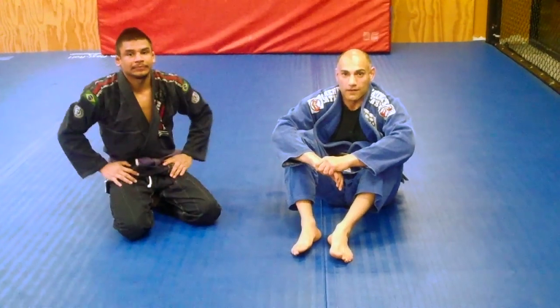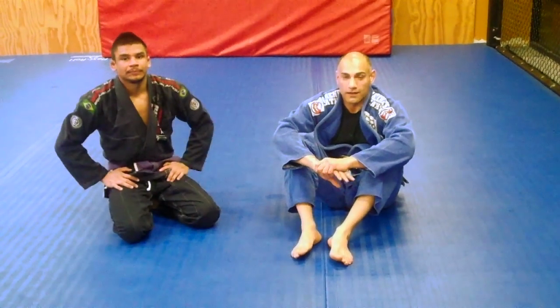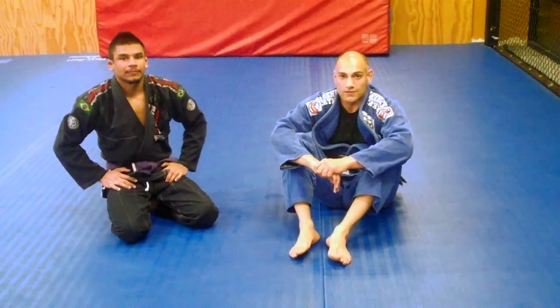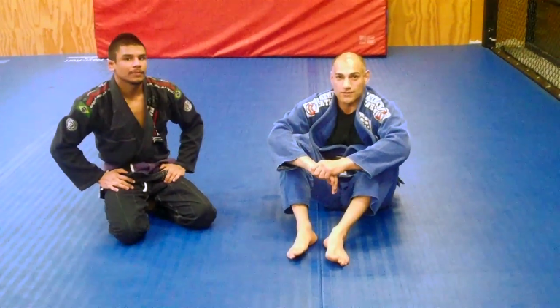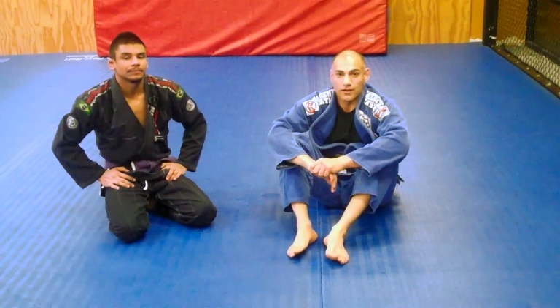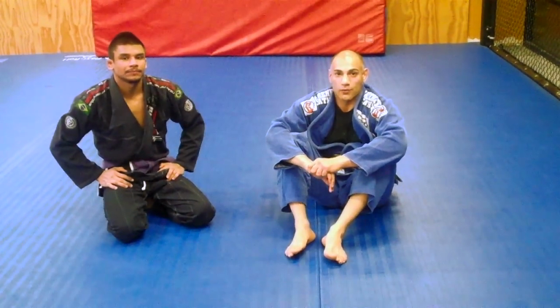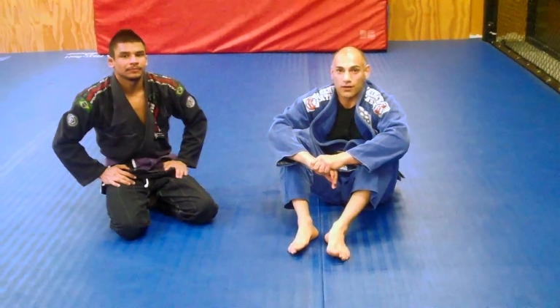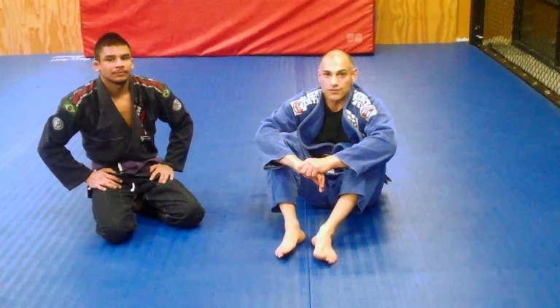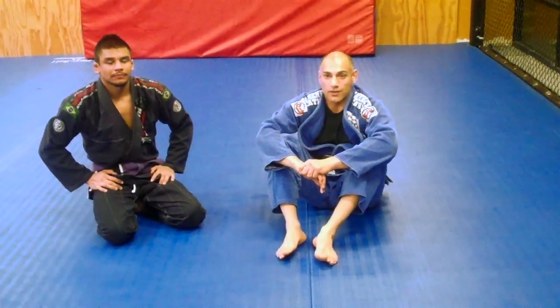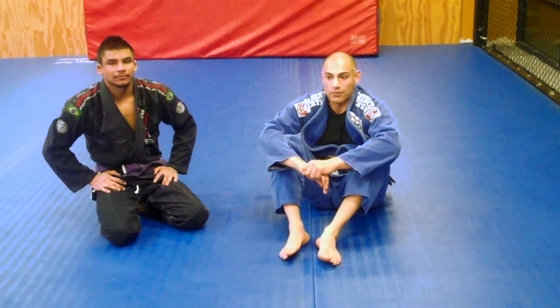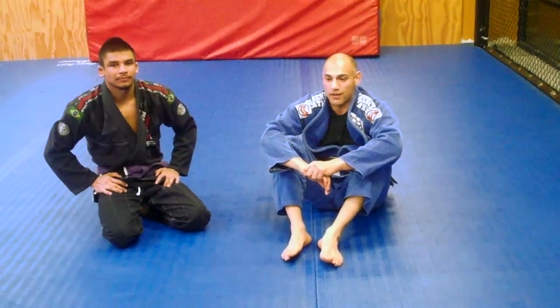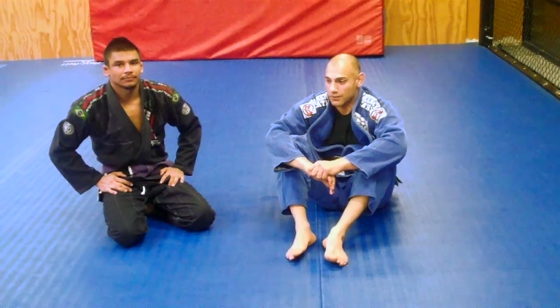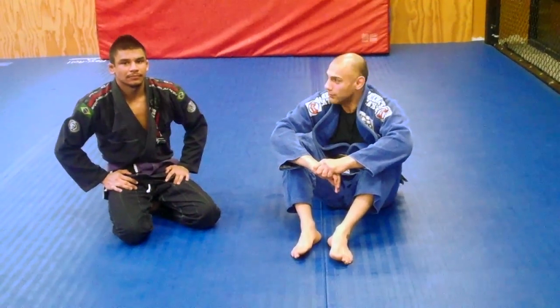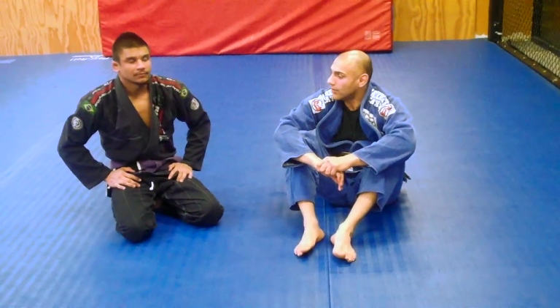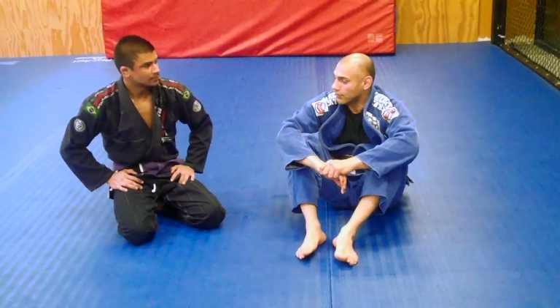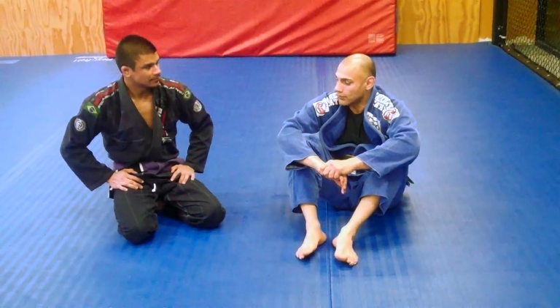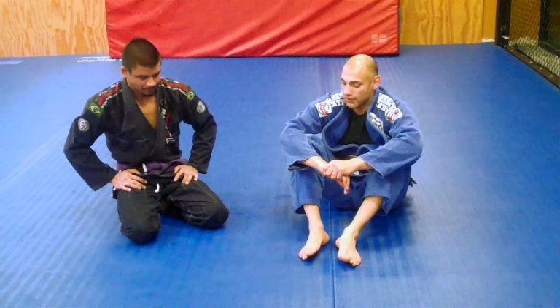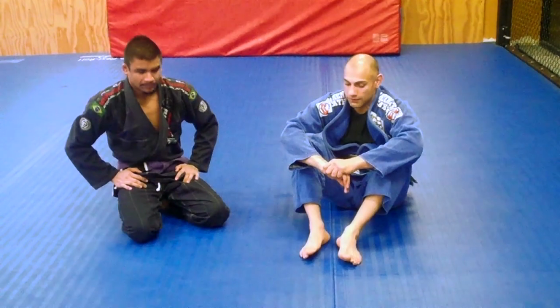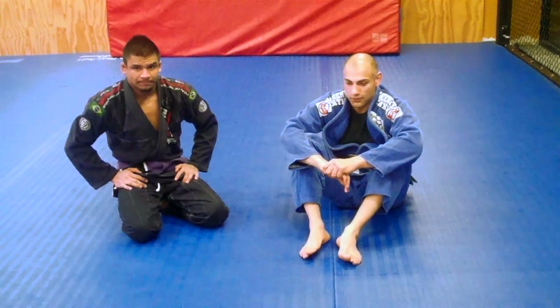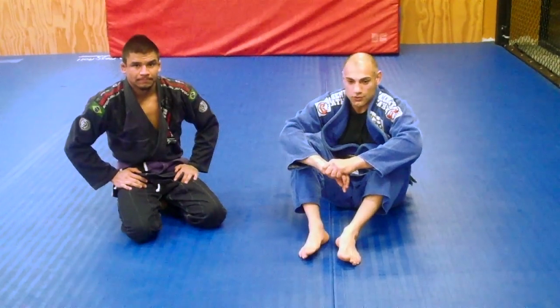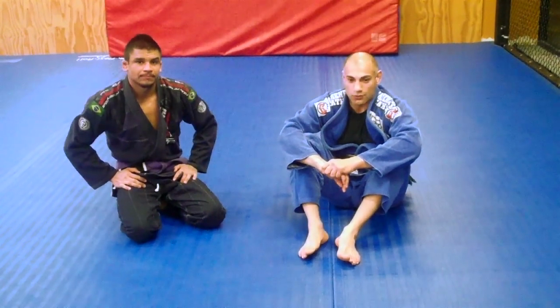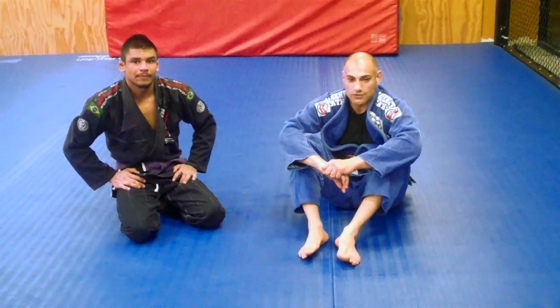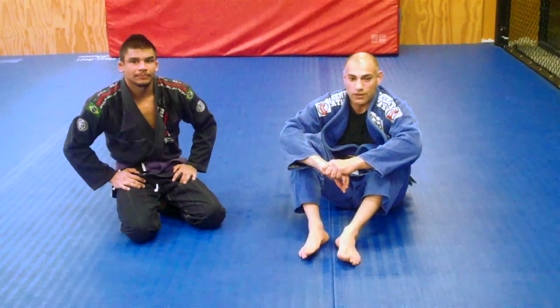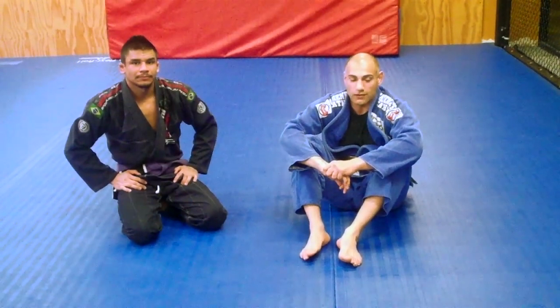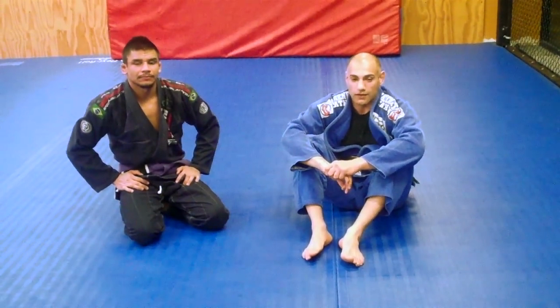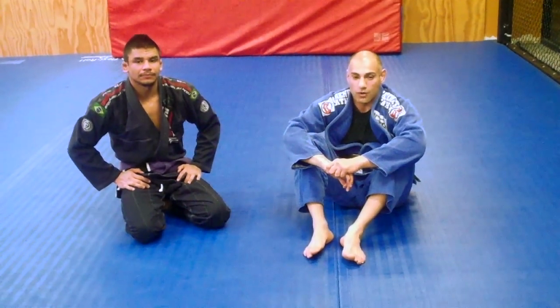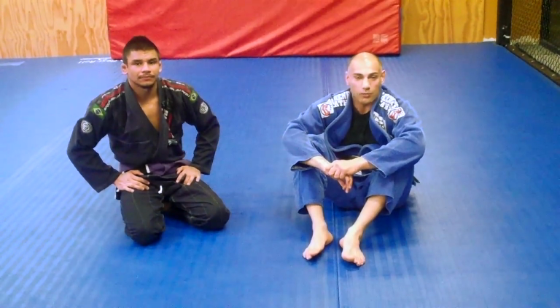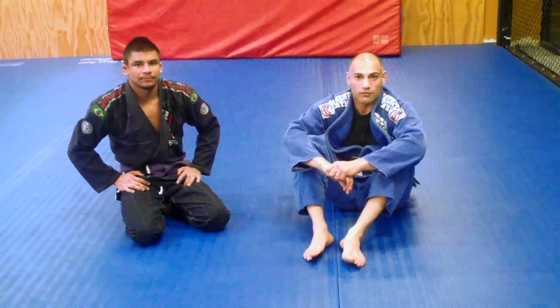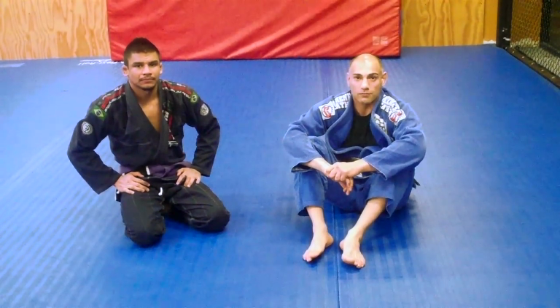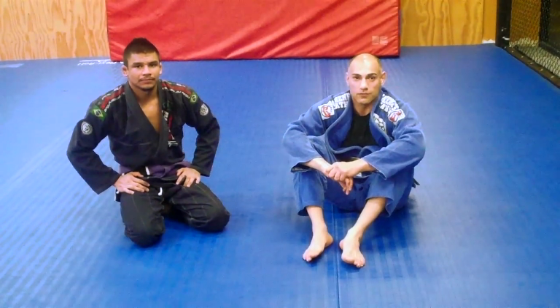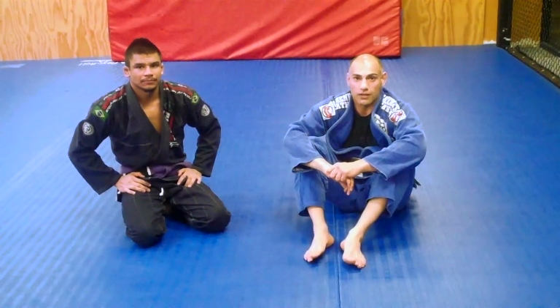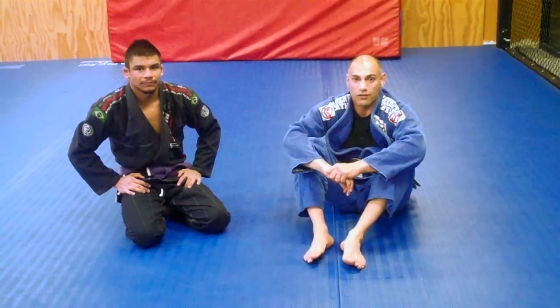Hey guys, this is Sina with Inside MMA. I'm here with Armando. We're going to show you guys today an arm bar from De La Iva.